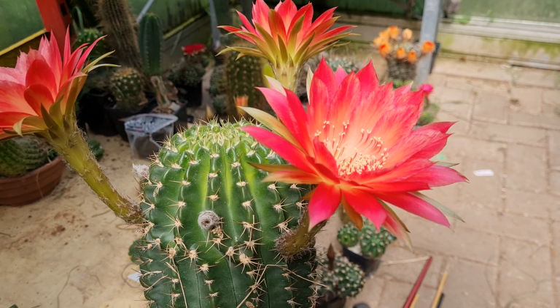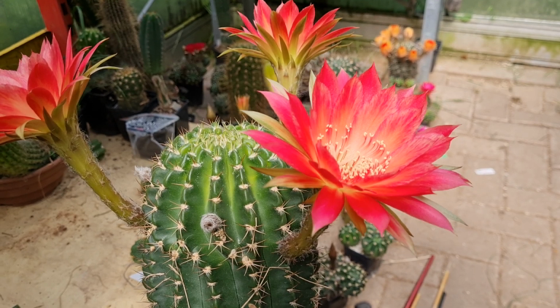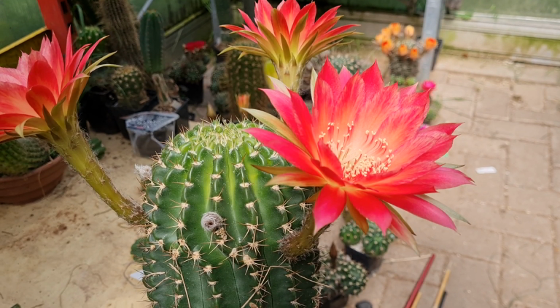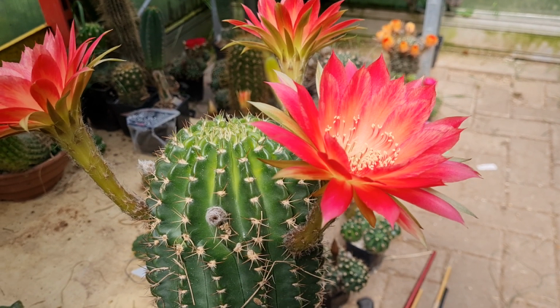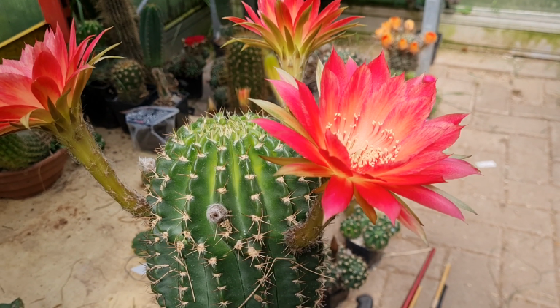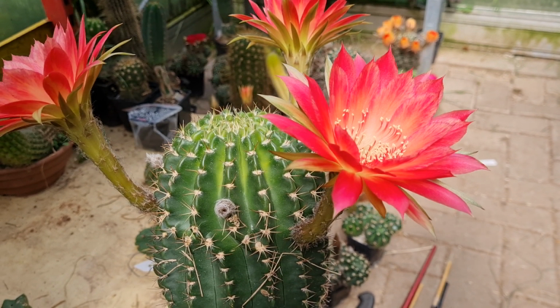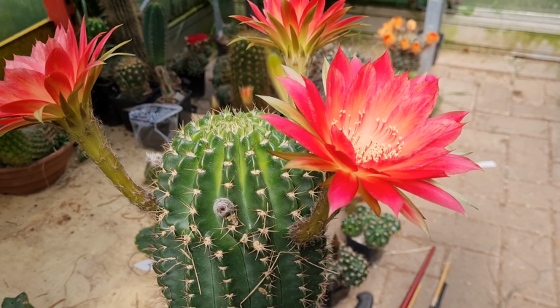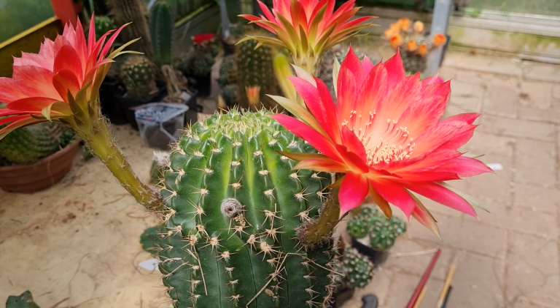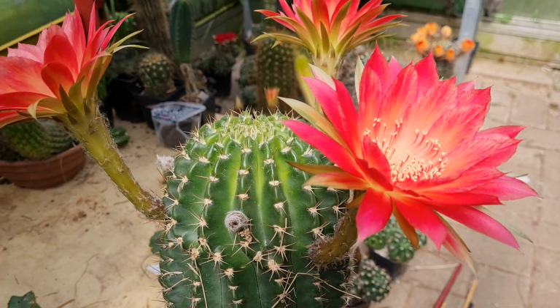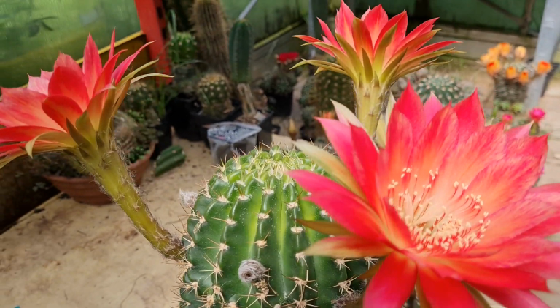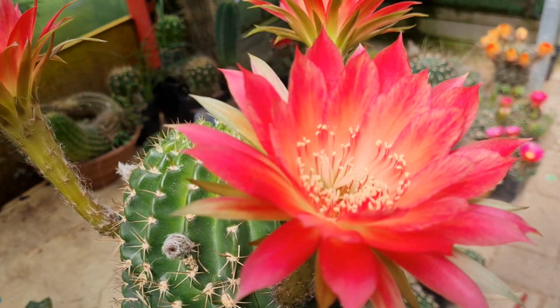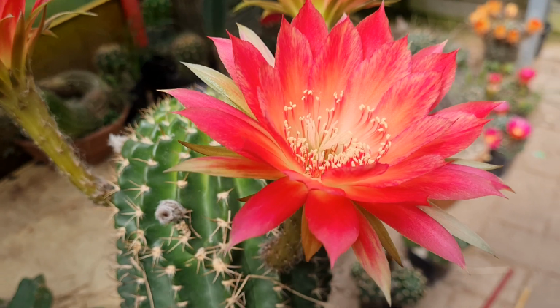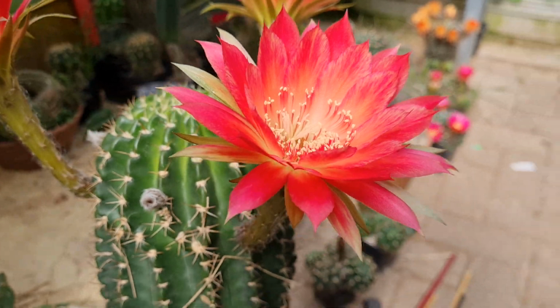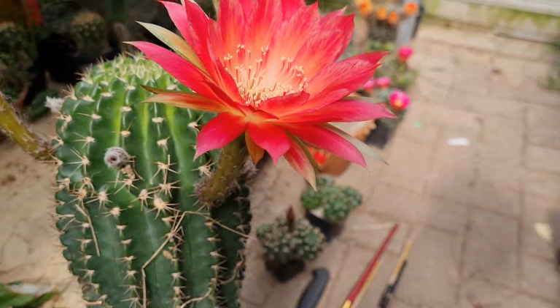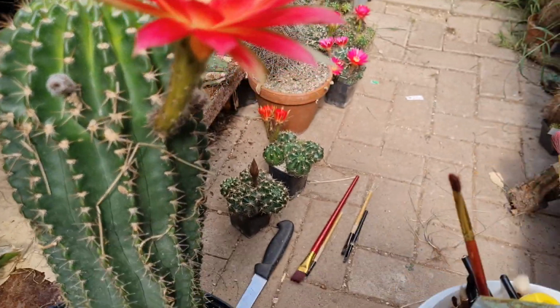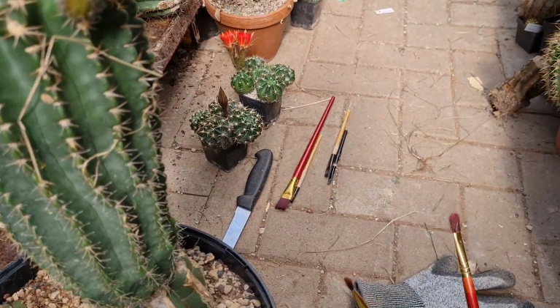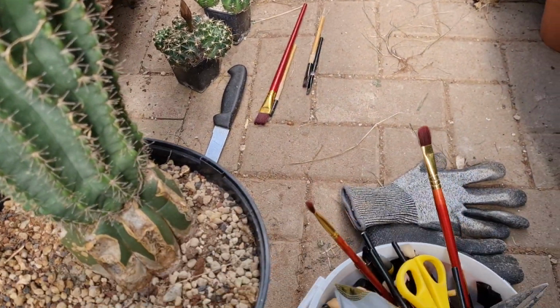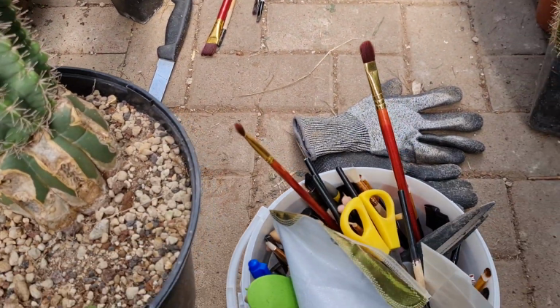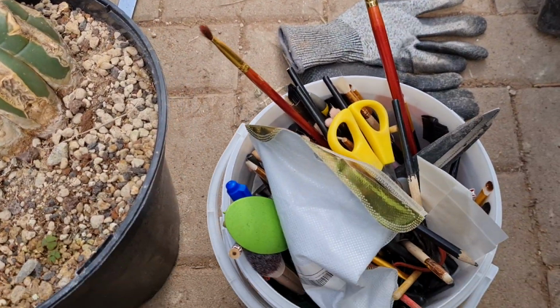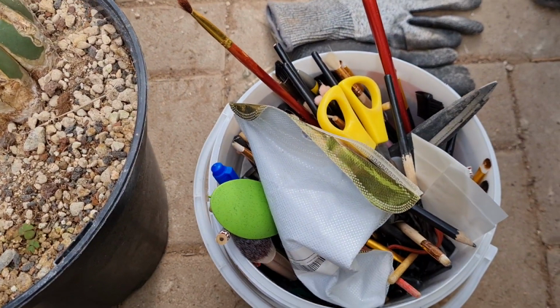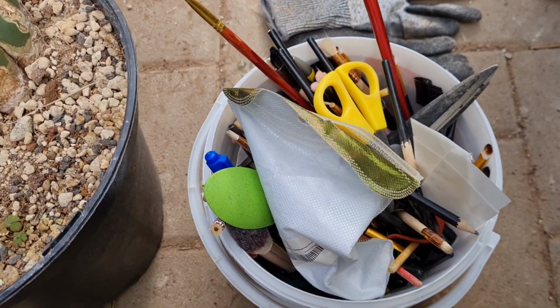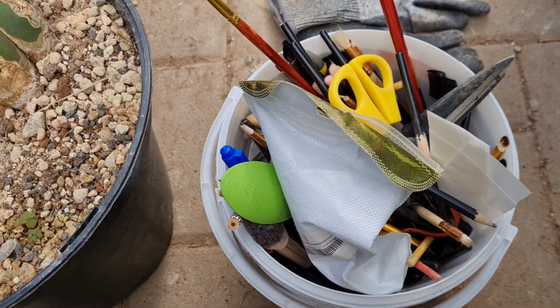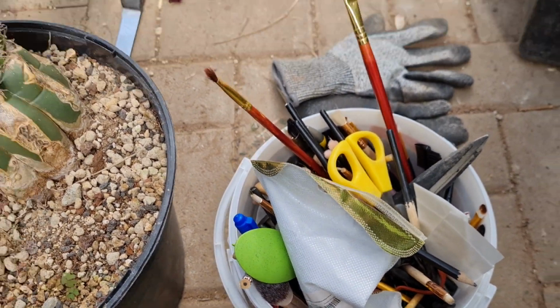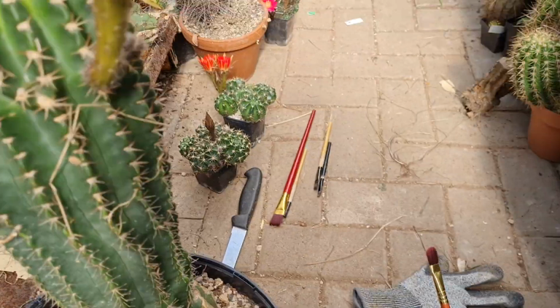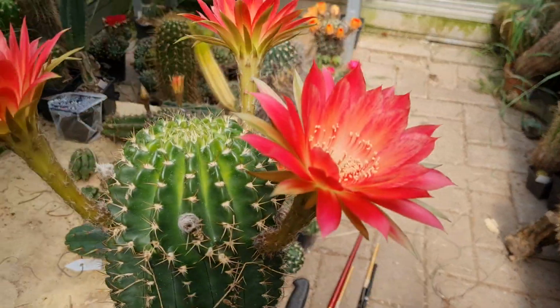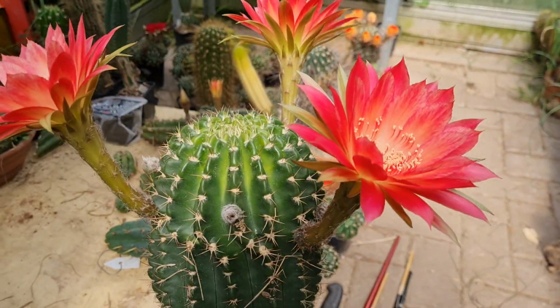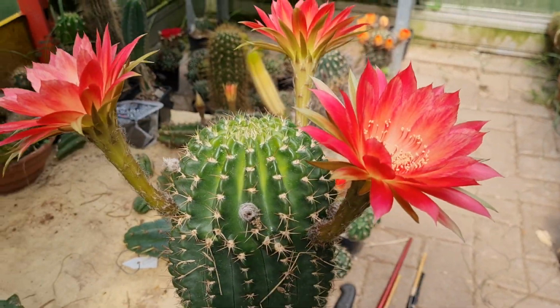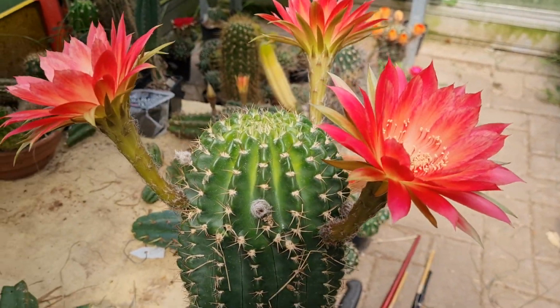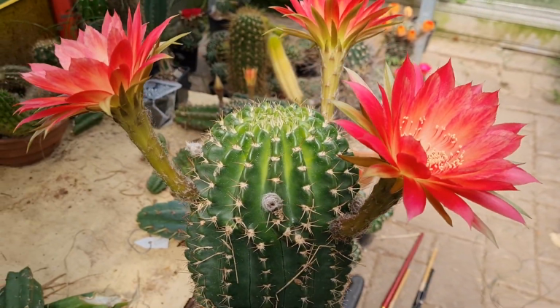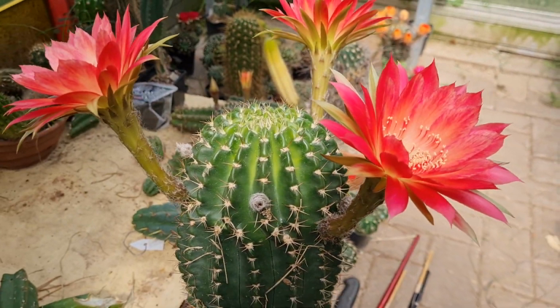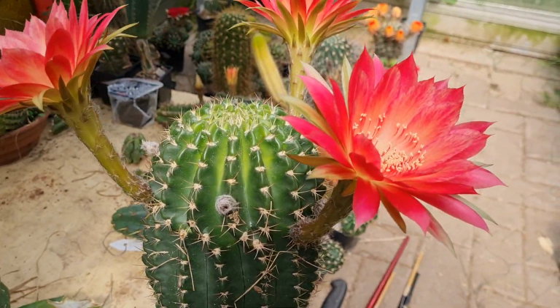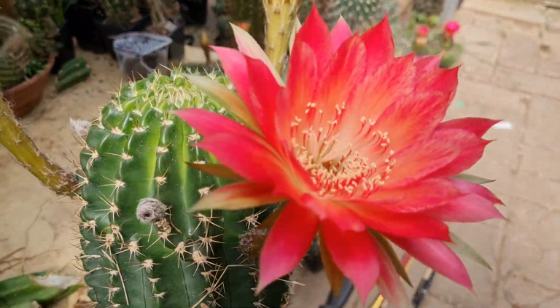I don't want to use something mediocre for these amazing flowers. I will collect all the pollen — I brought some pollen bags. Here's my bucket. I'll collect all the pollen that I can get from this thing.